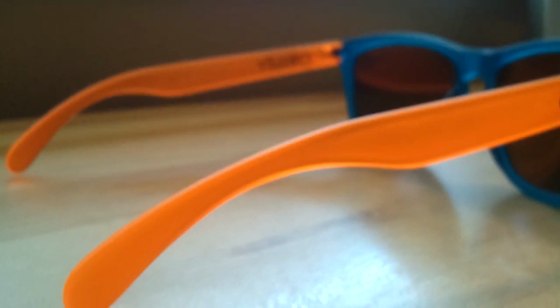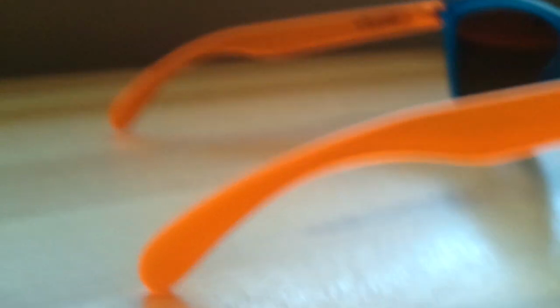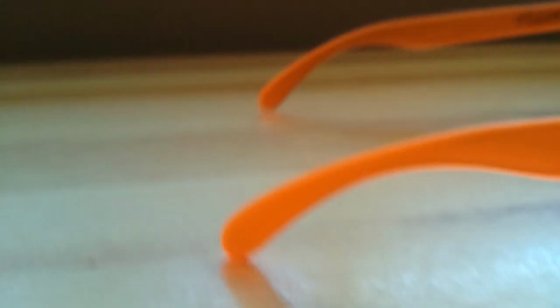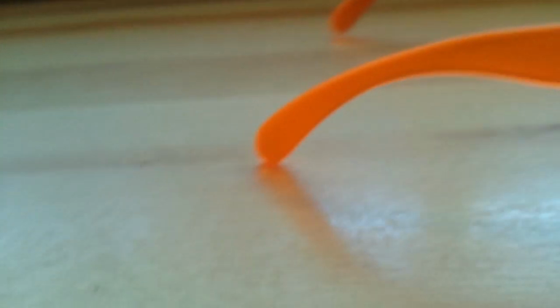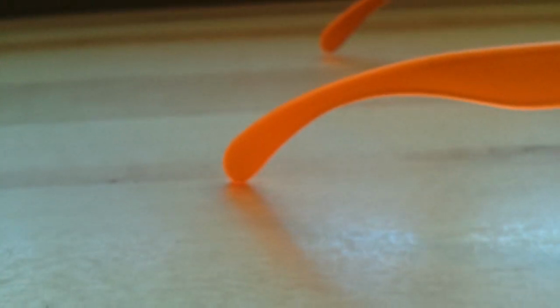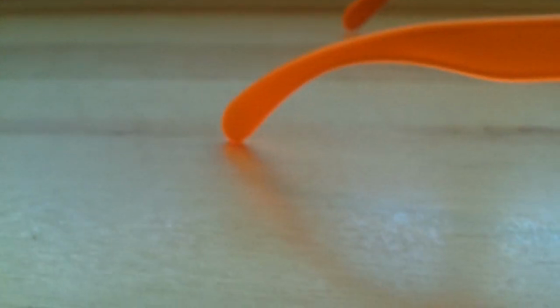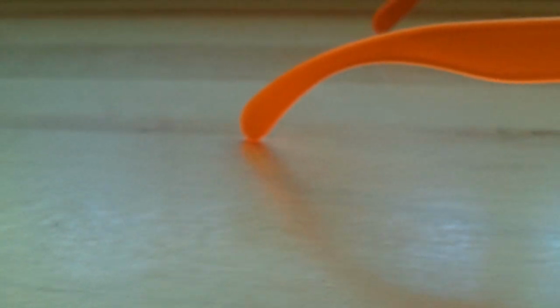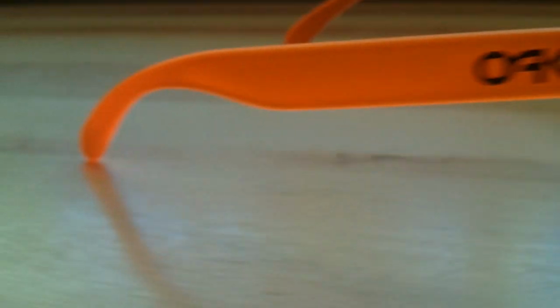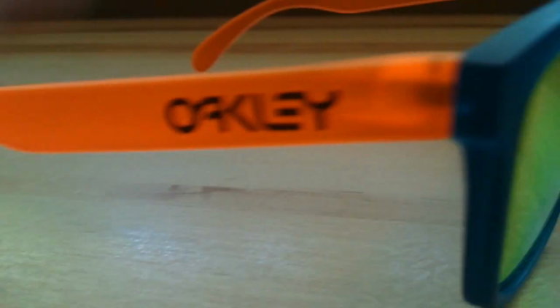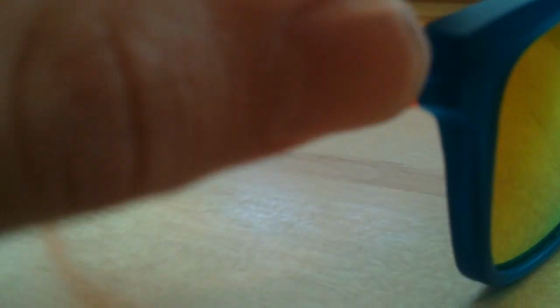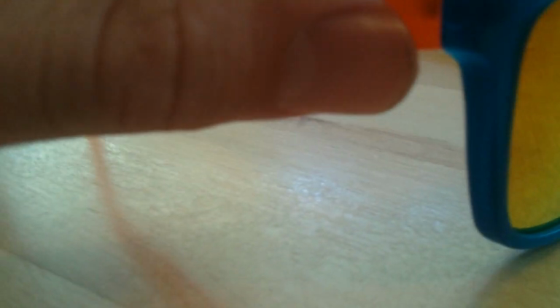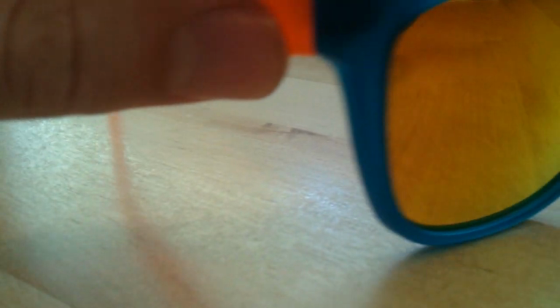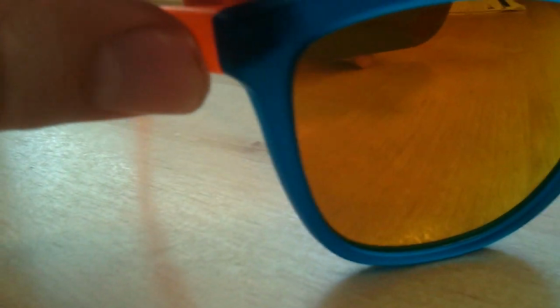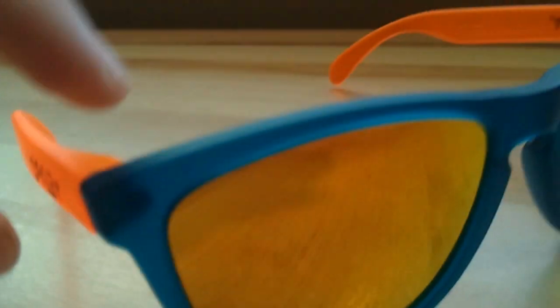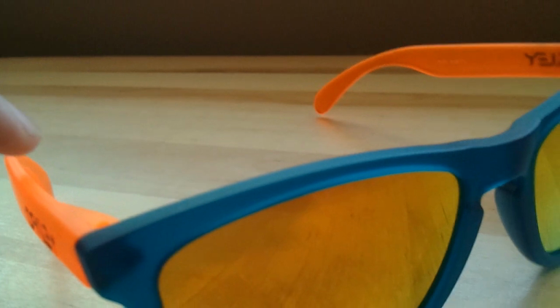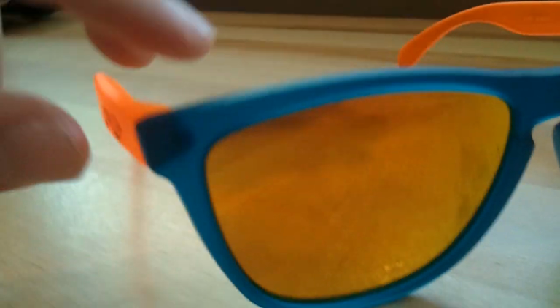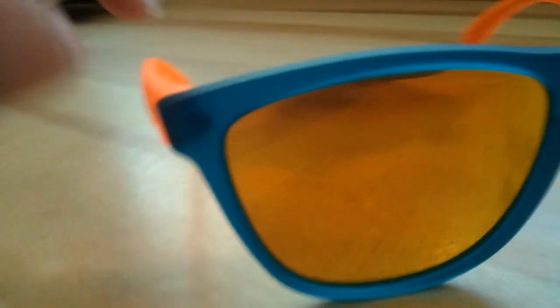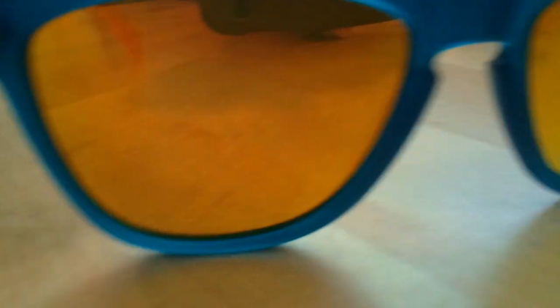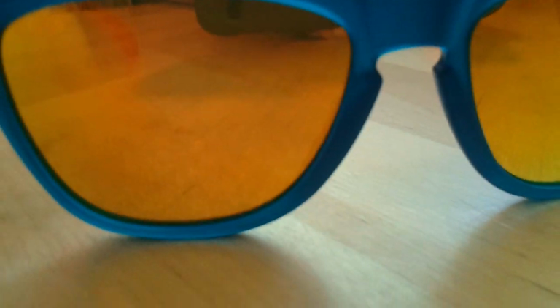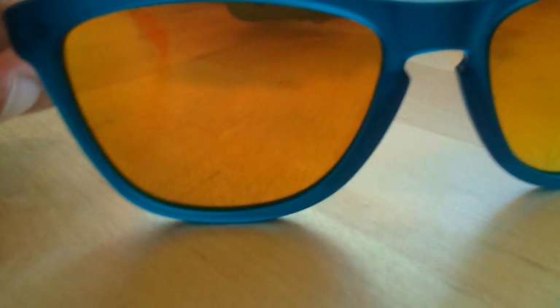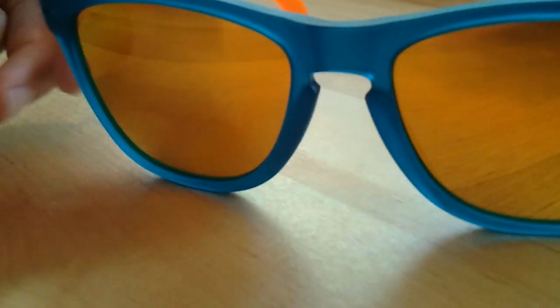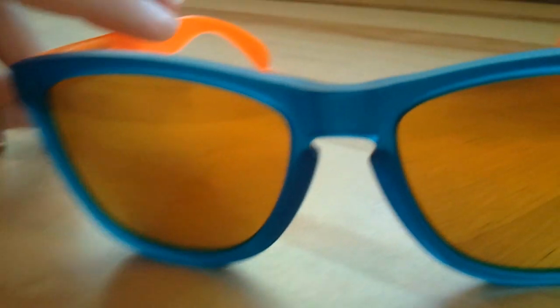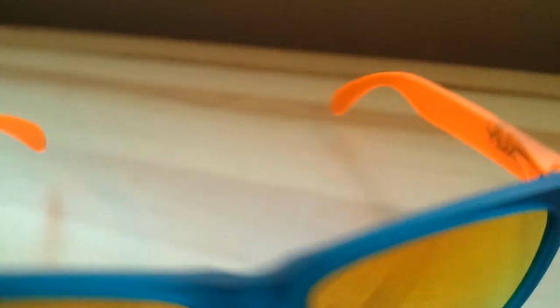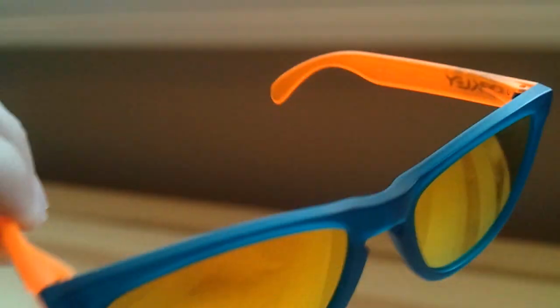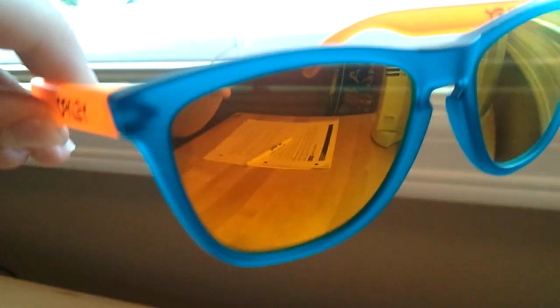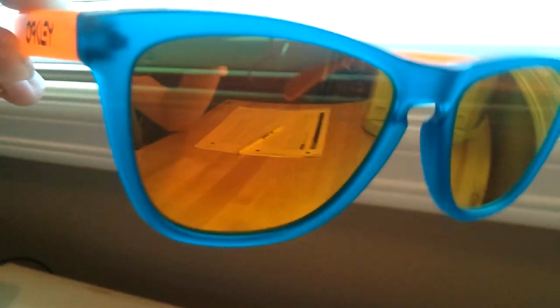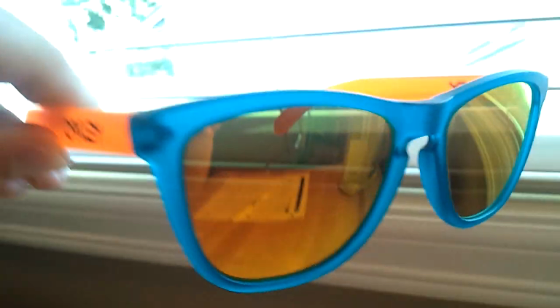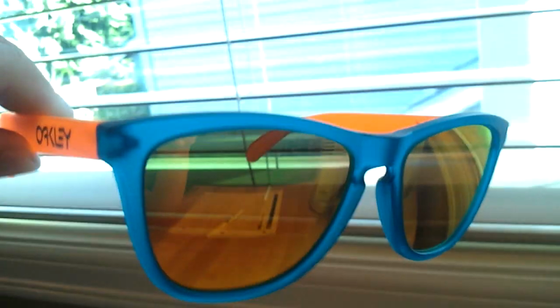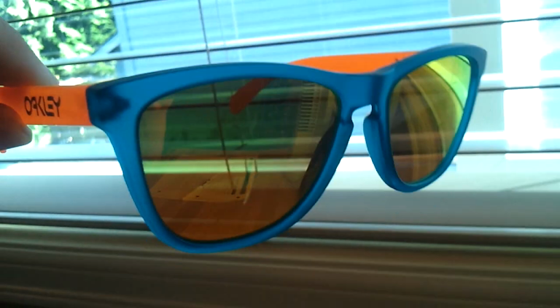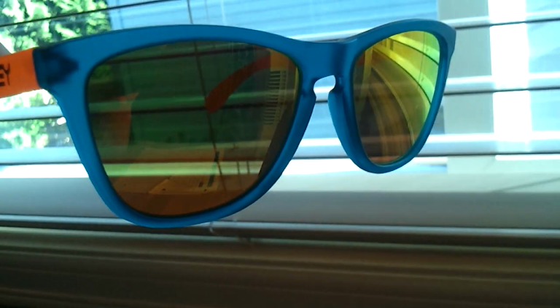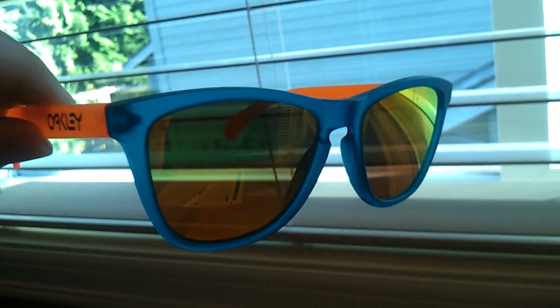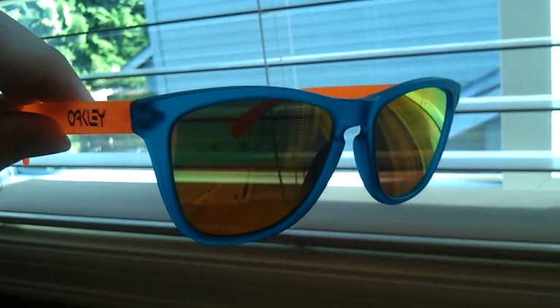So now this is a pretty cool pair. These are going to stand out a lot when you're wearing them. I'll hold those up in the light for you to see better.